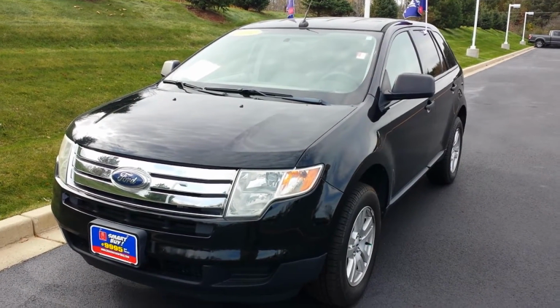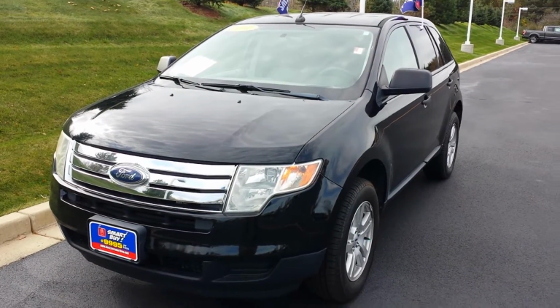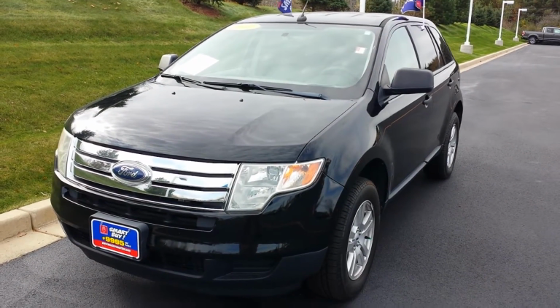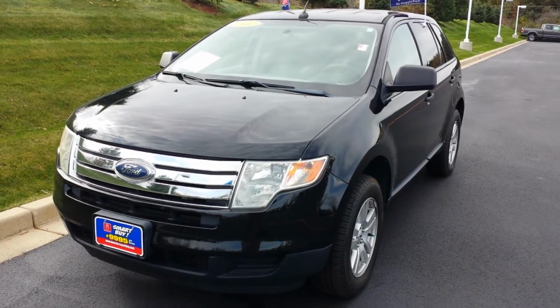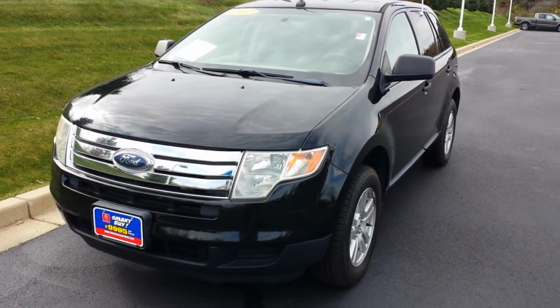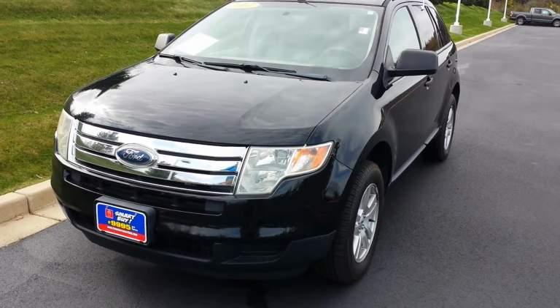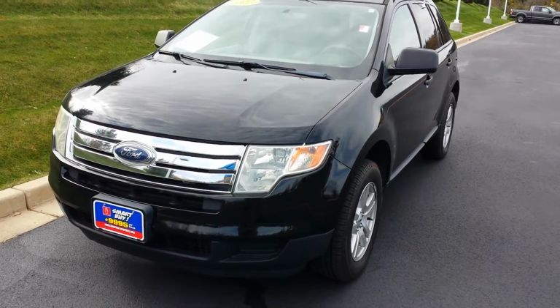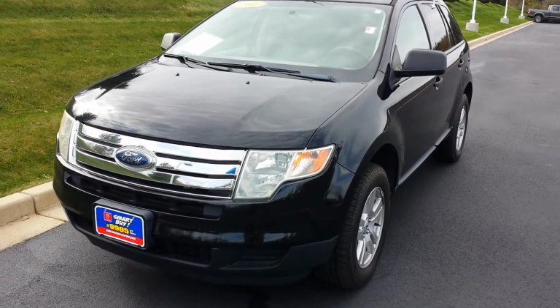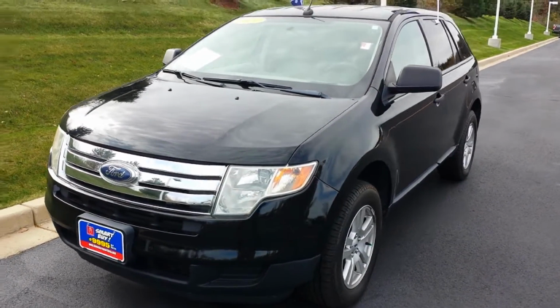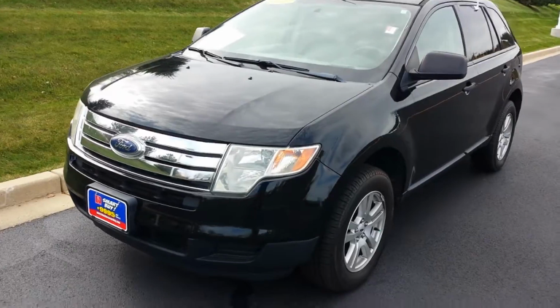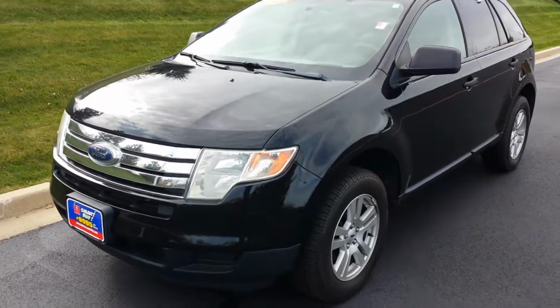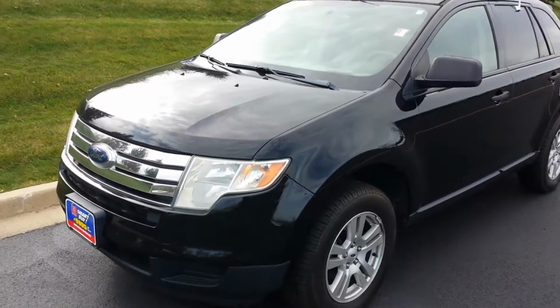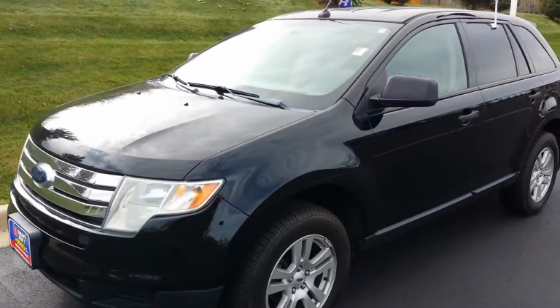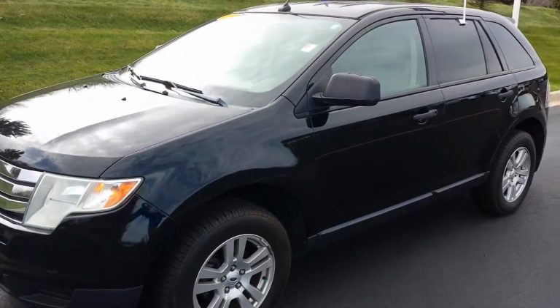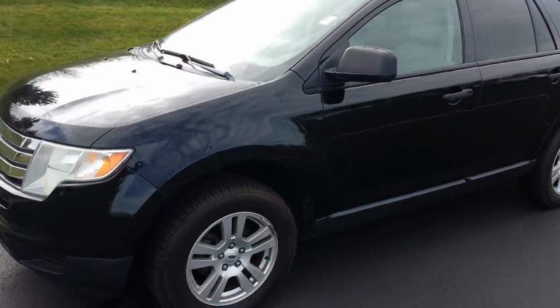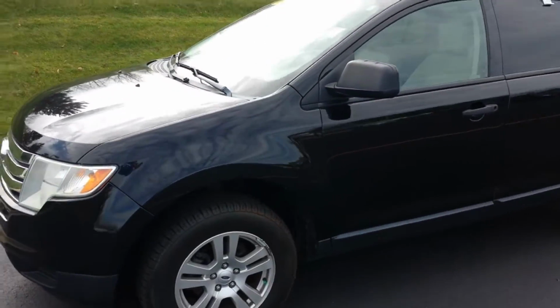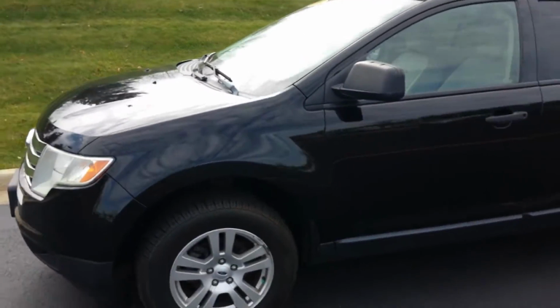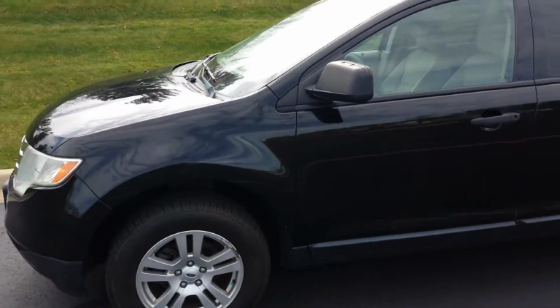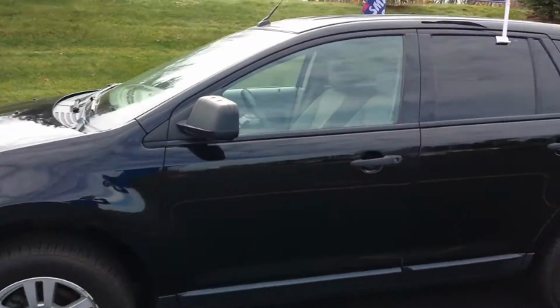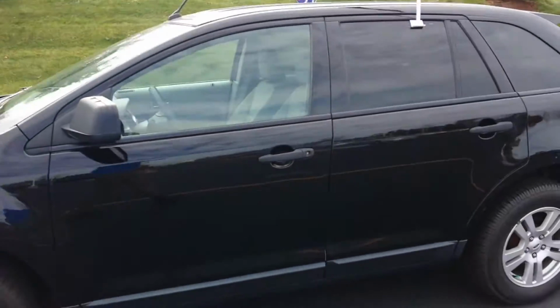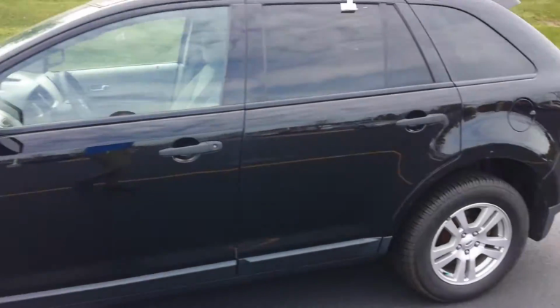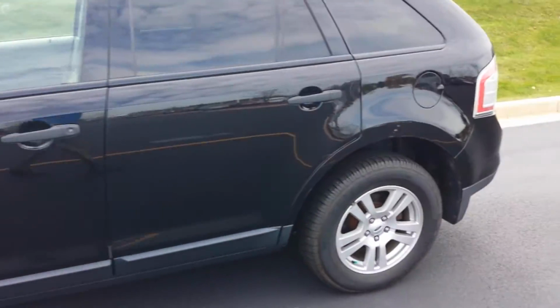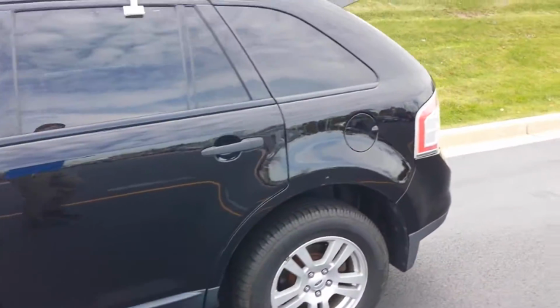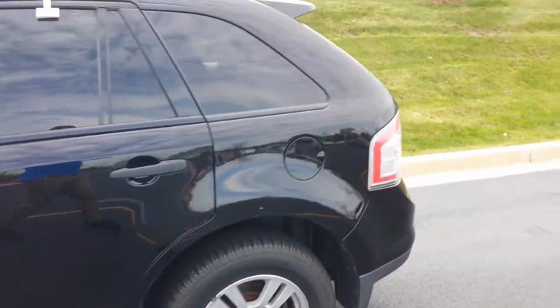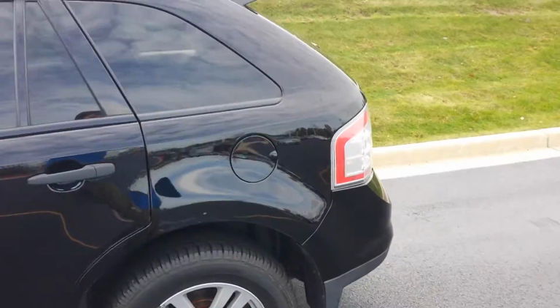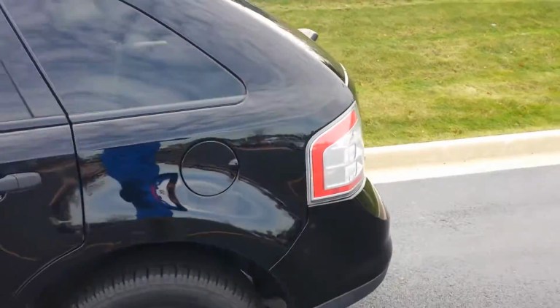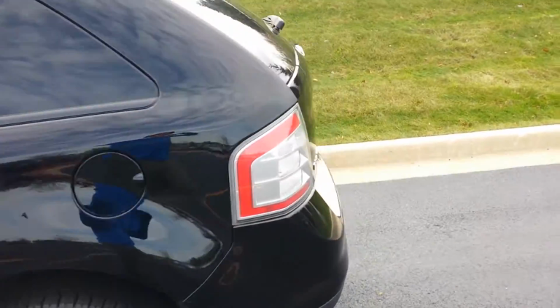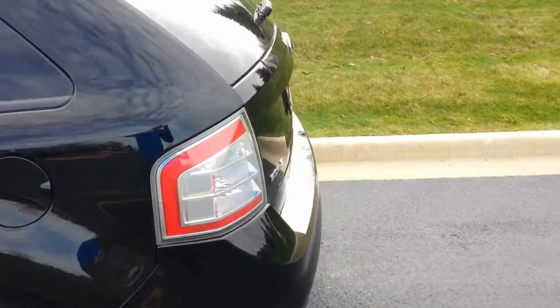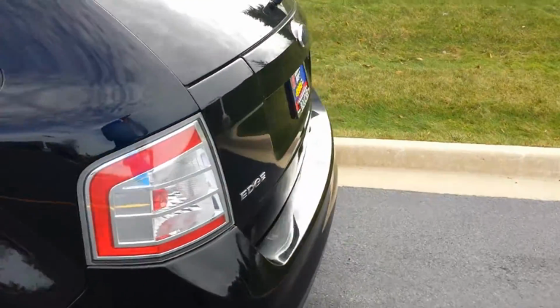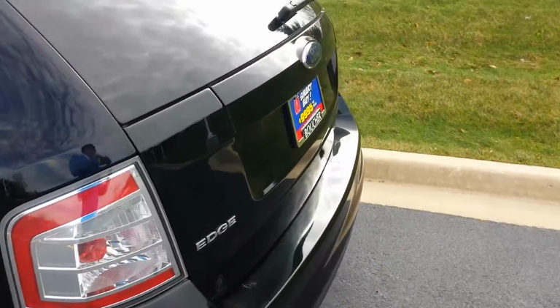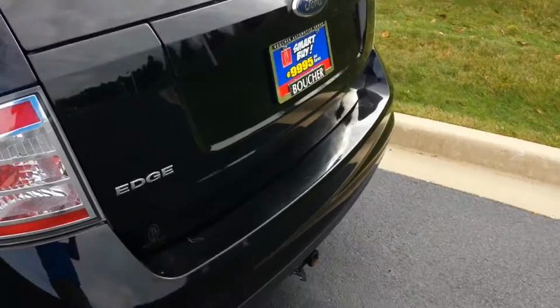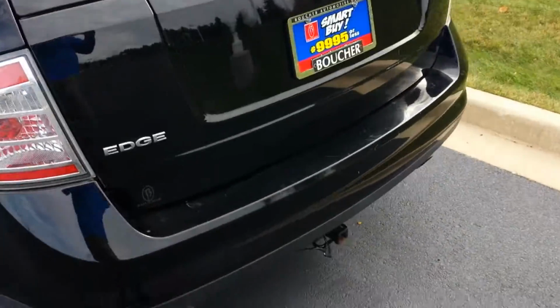Hello, my name is Ben Gumnus and I'm here with the 2007 Ford Edge. I wanted to shoot you a video as opposed to just looking at pictures online so you can get a little bit better look at the vehicle overall.